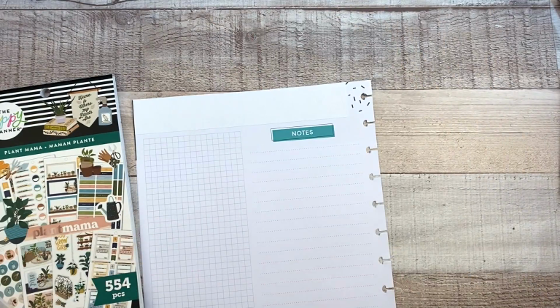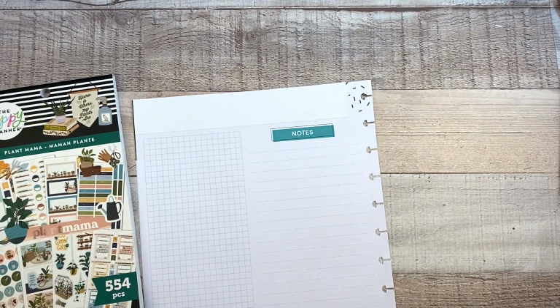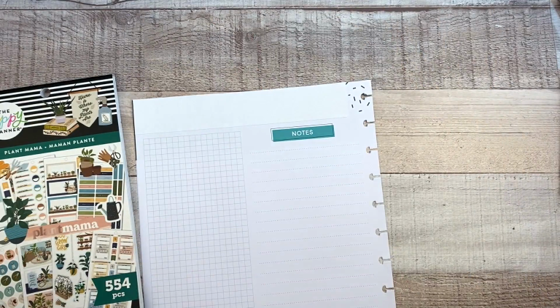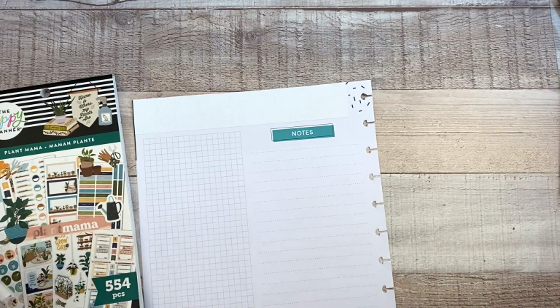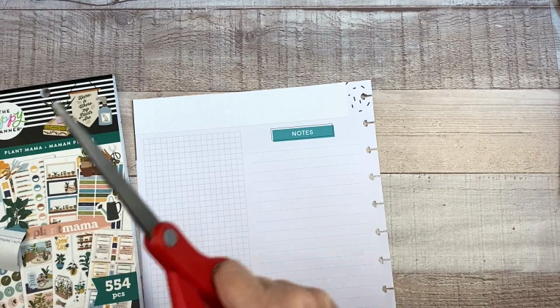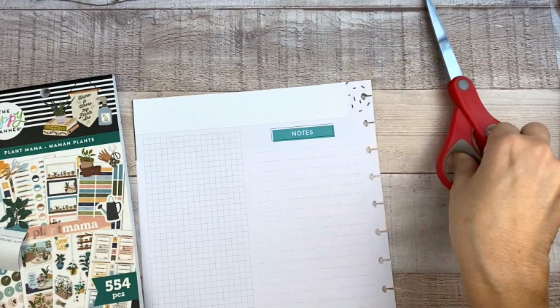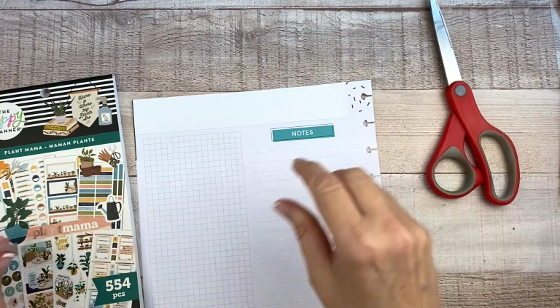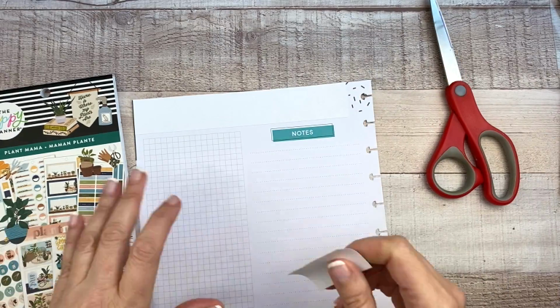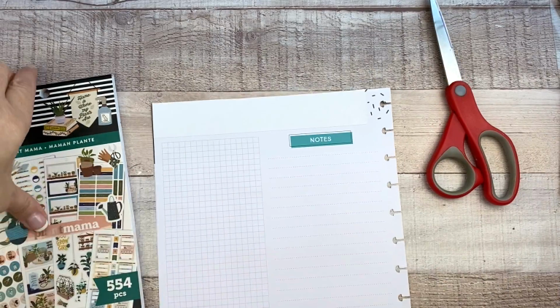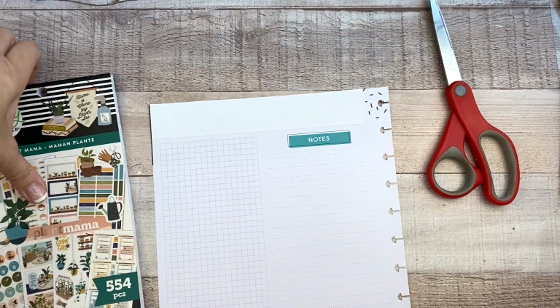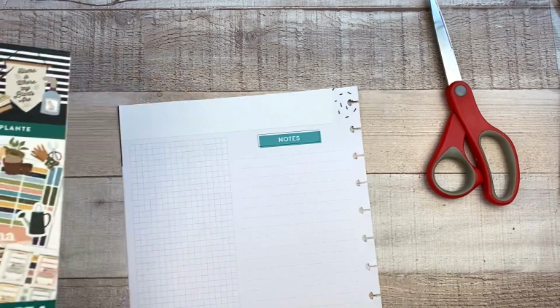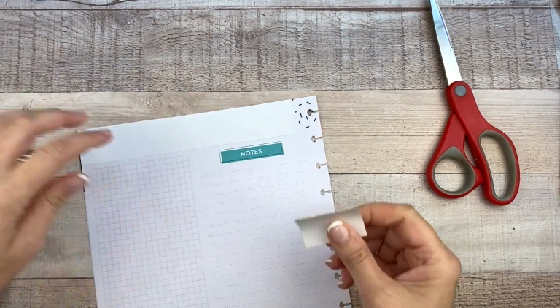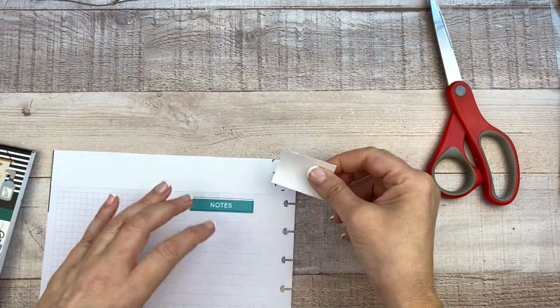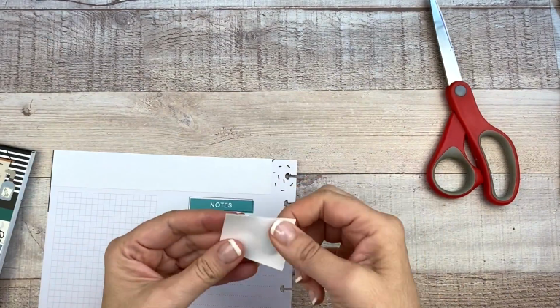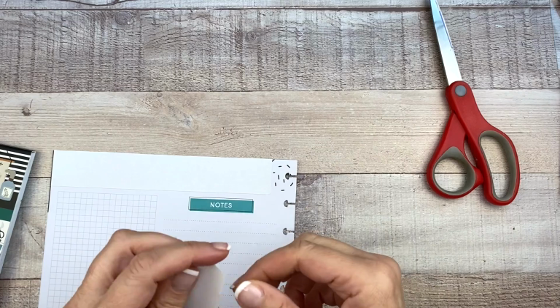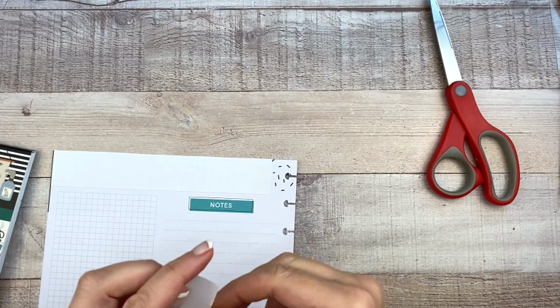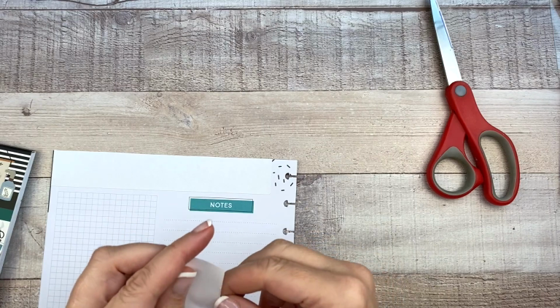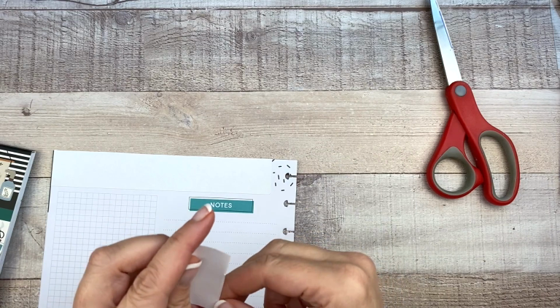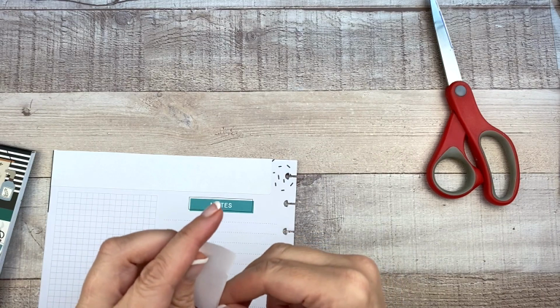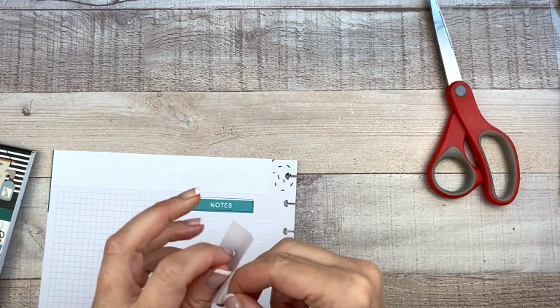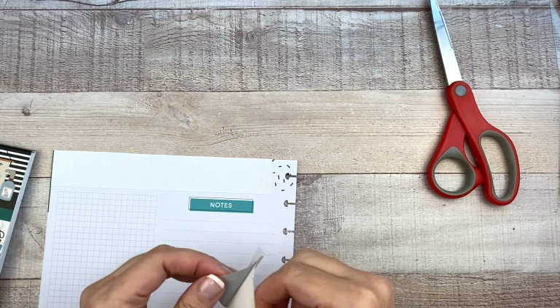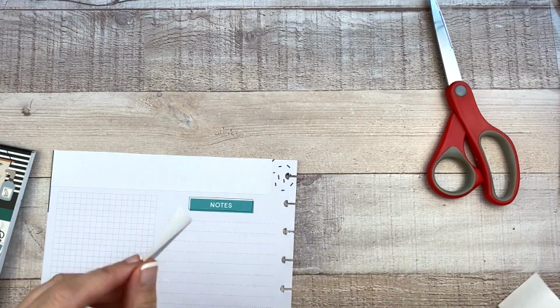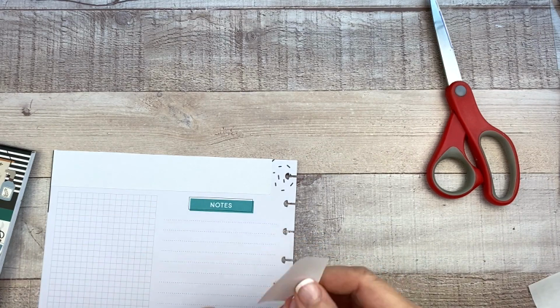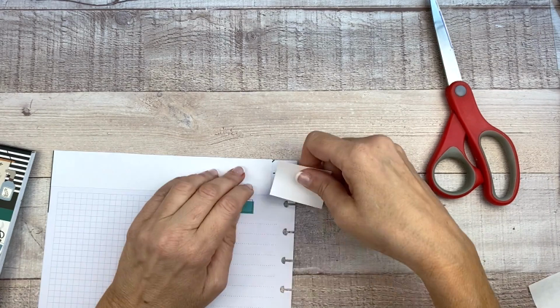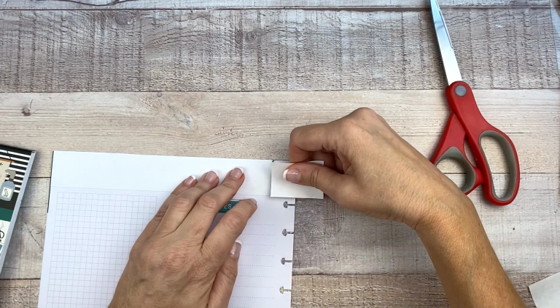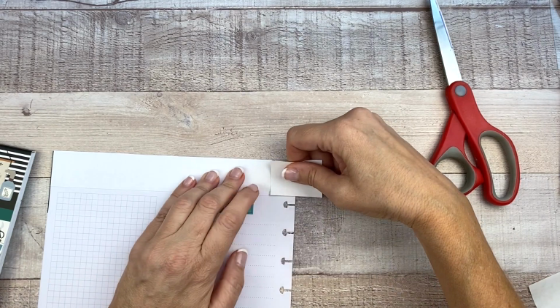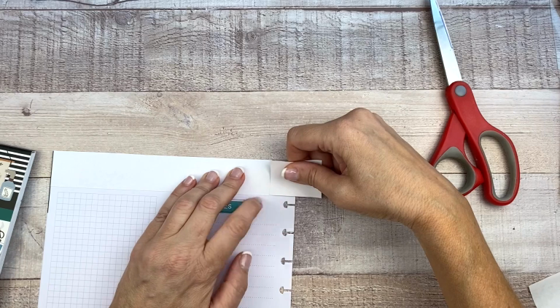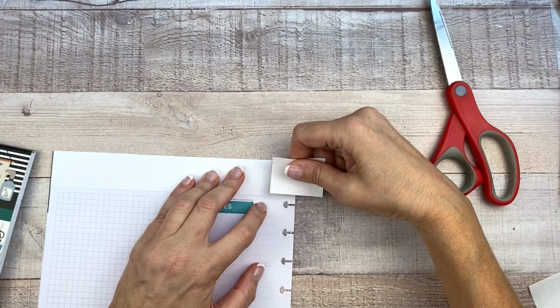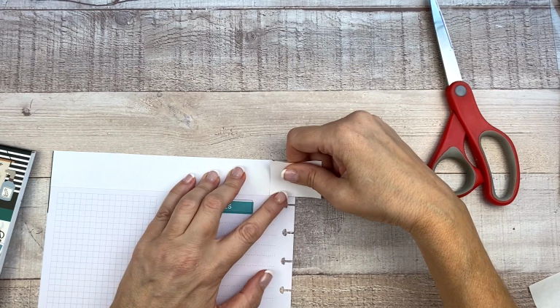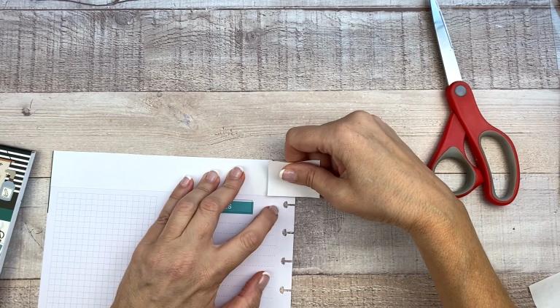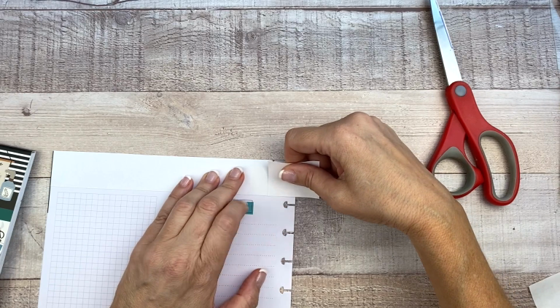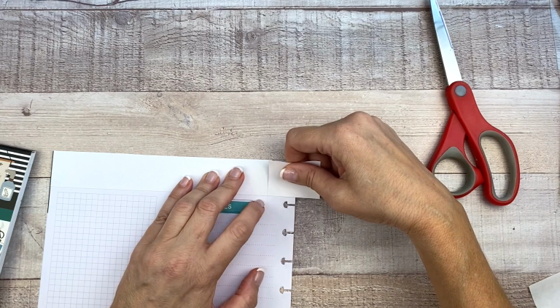It's all about what you prefer. If that bothers you, then don't do it. You don't have to do it. You can do whatever you want in your planner.